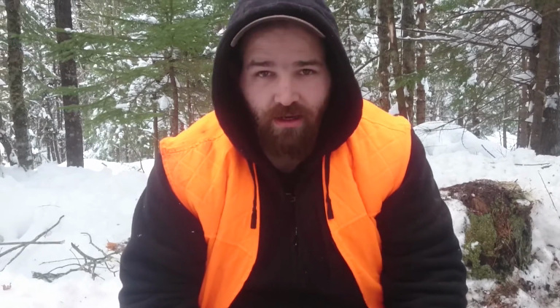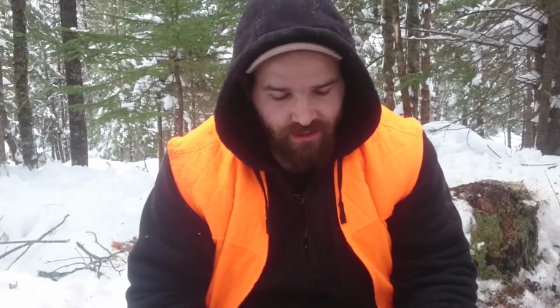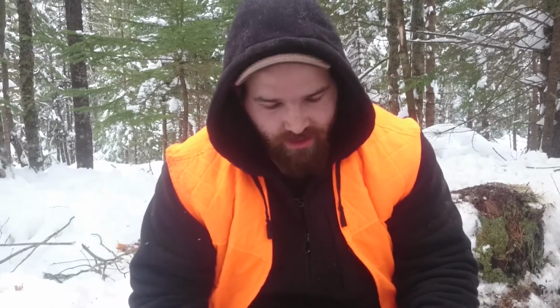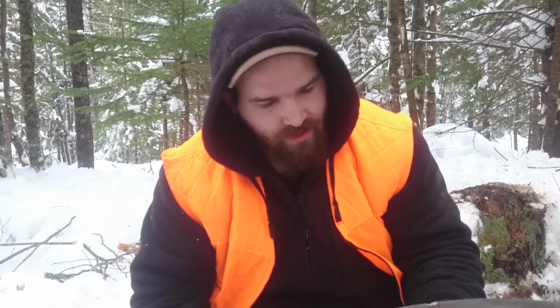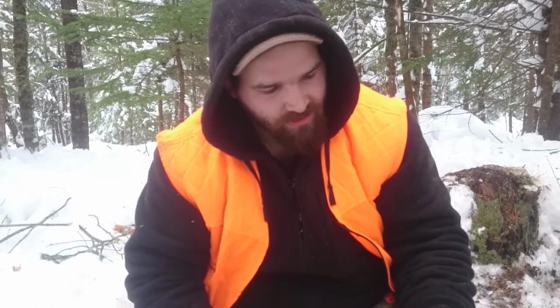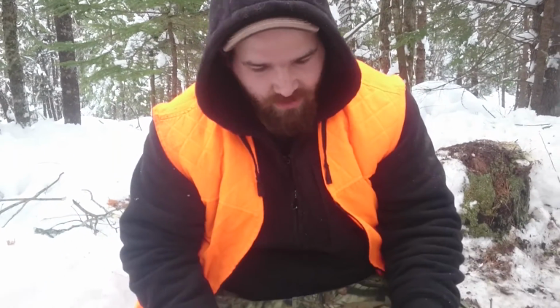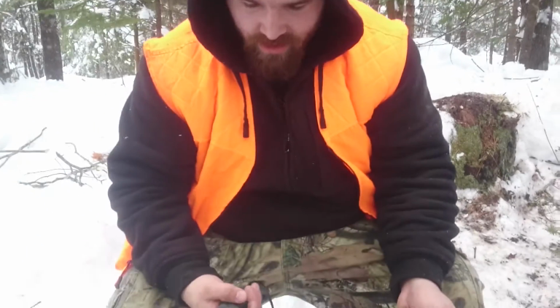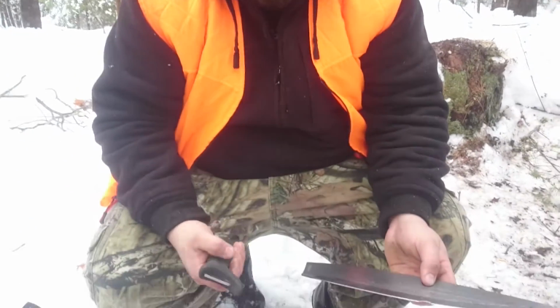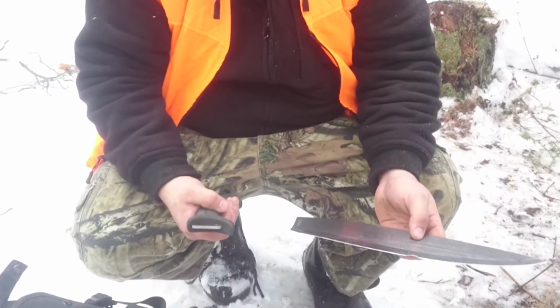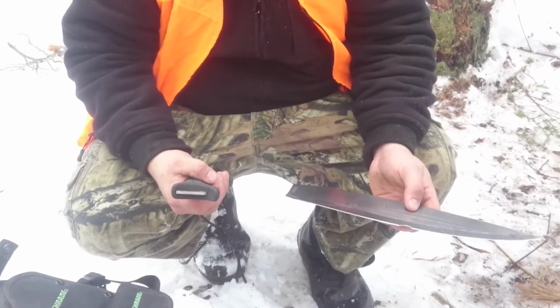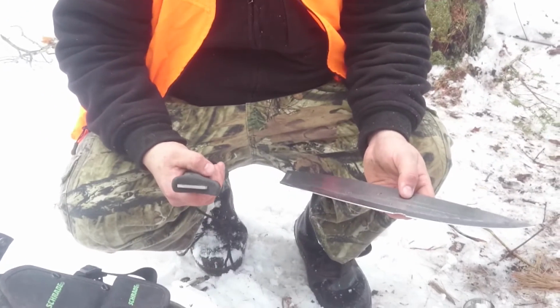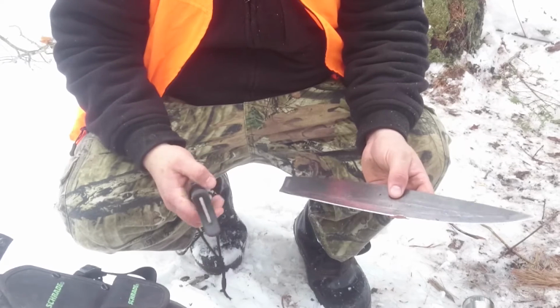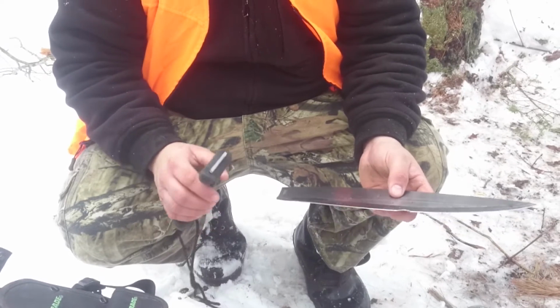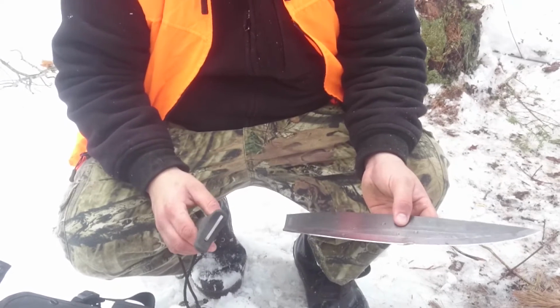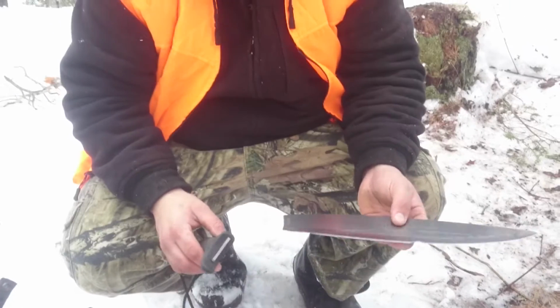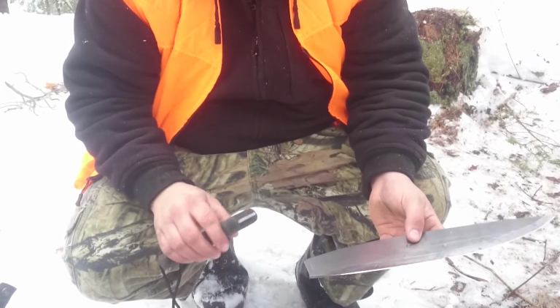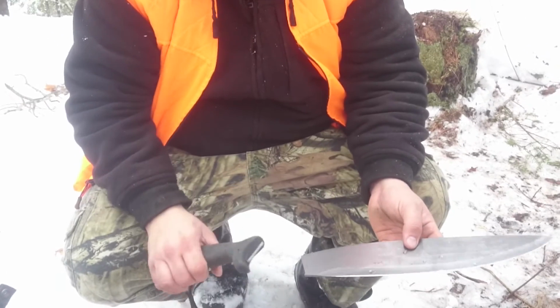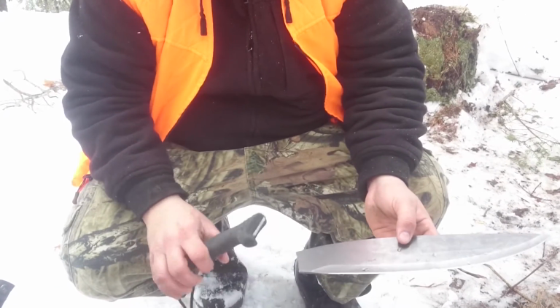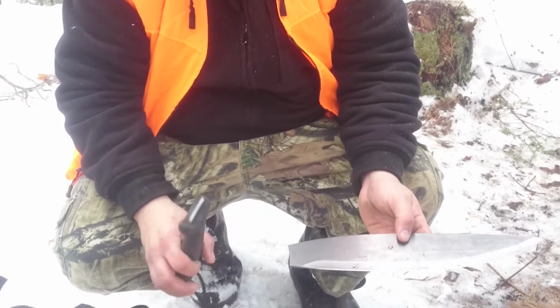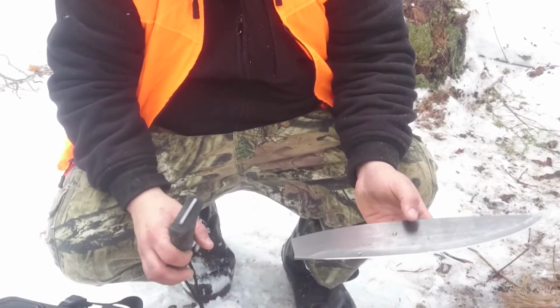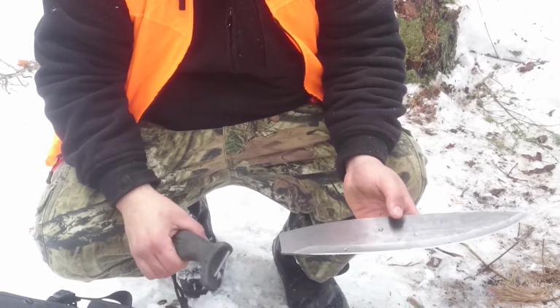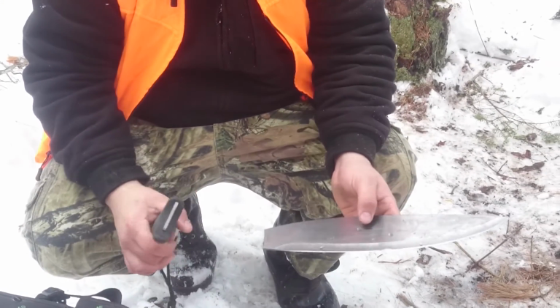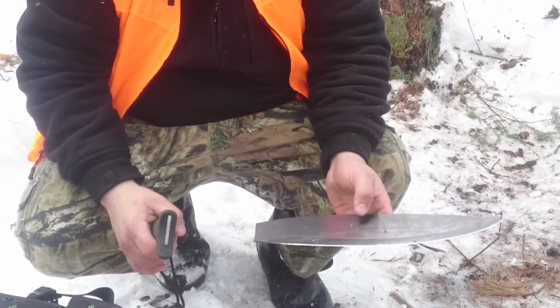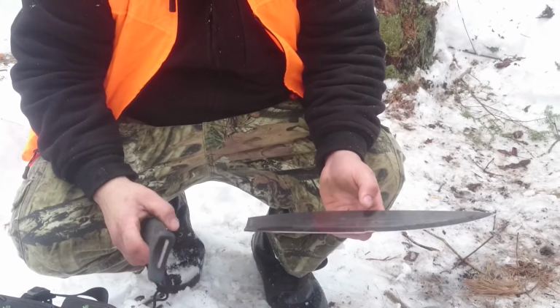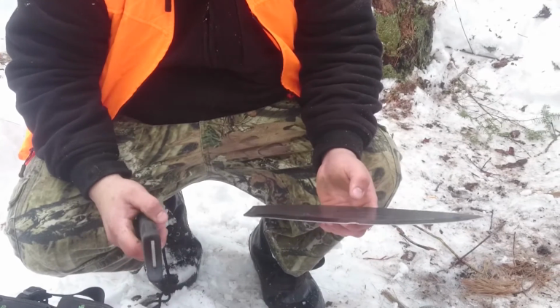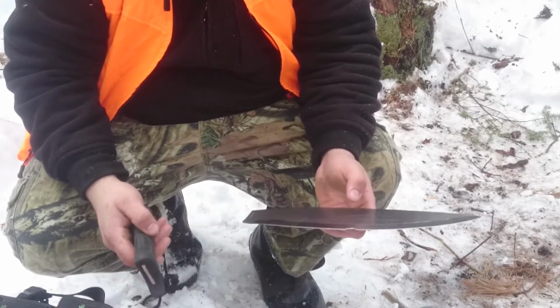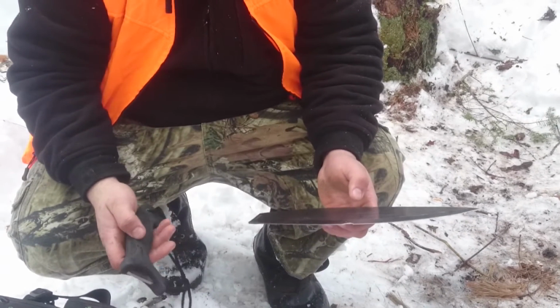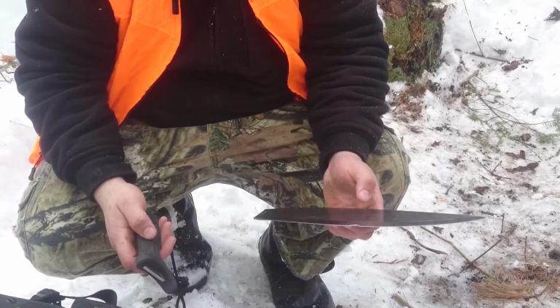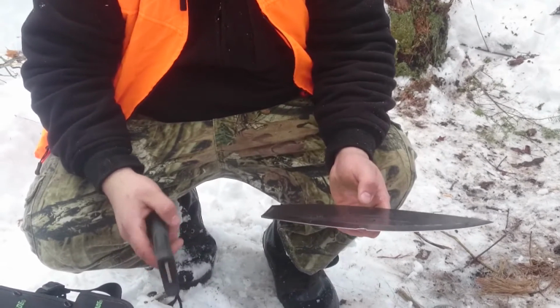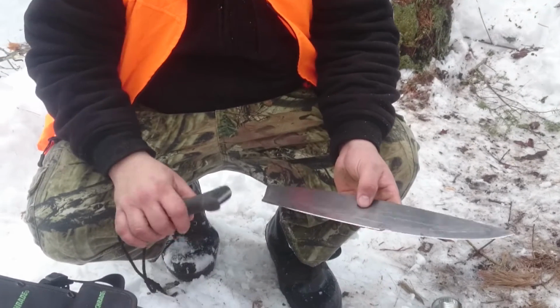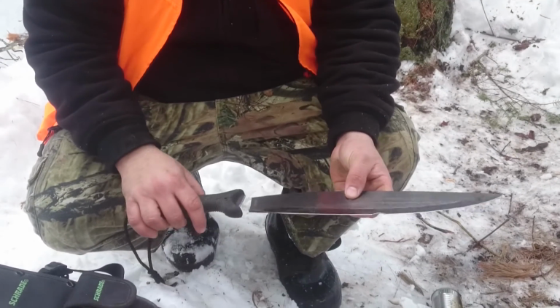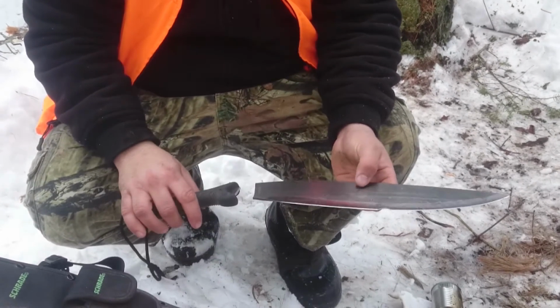Alright guys, today I'm making a review on a machete that is a piece of junk. Brand name's Schrade, you get them at Canadian Tire. I think they're around 80 bucks.